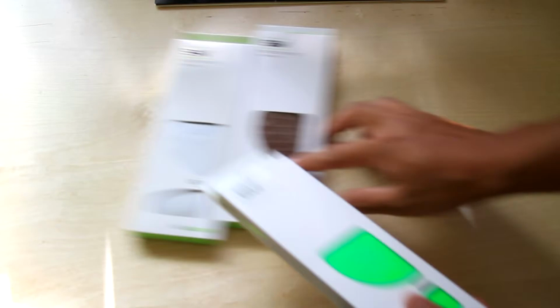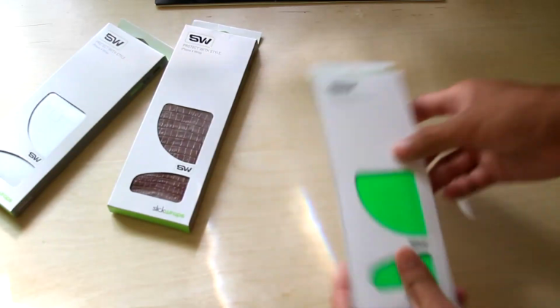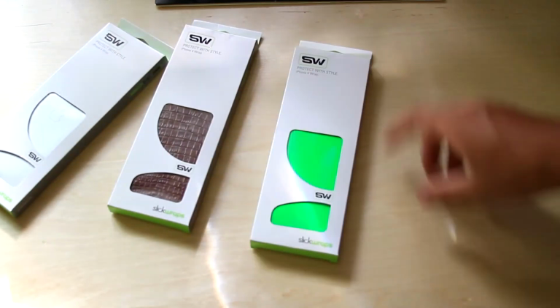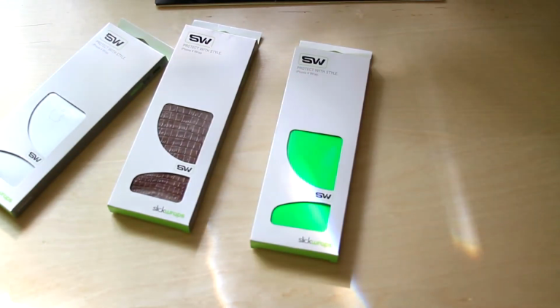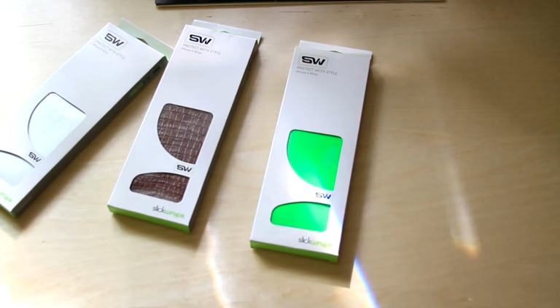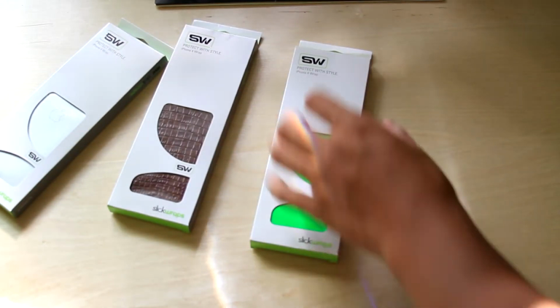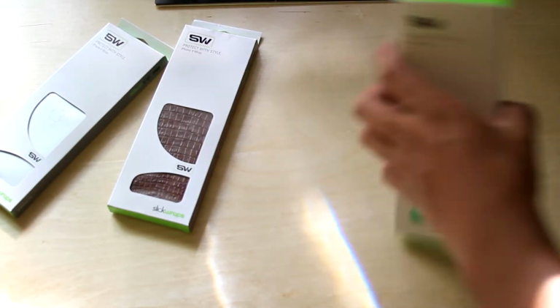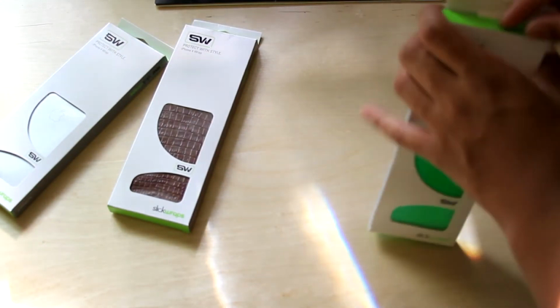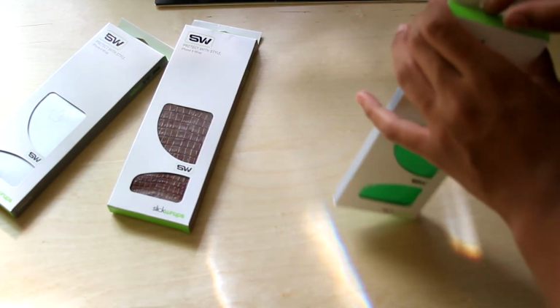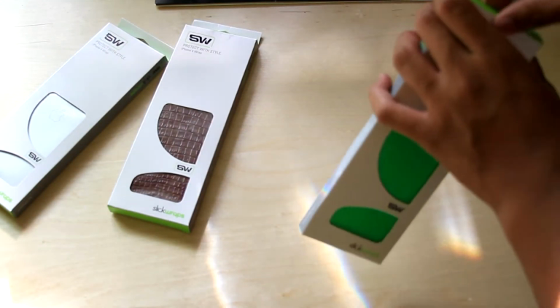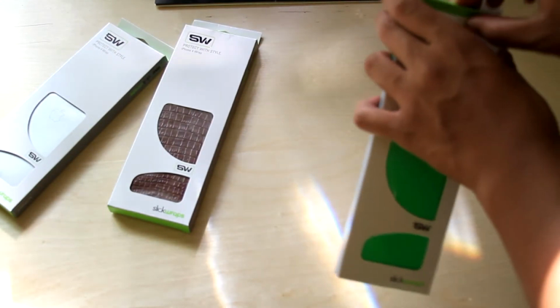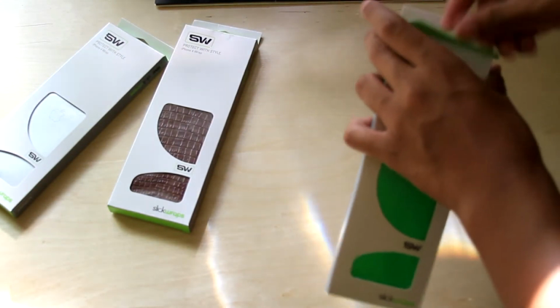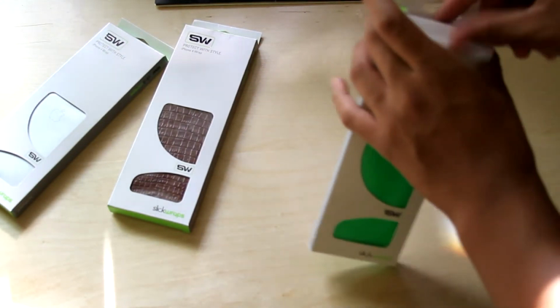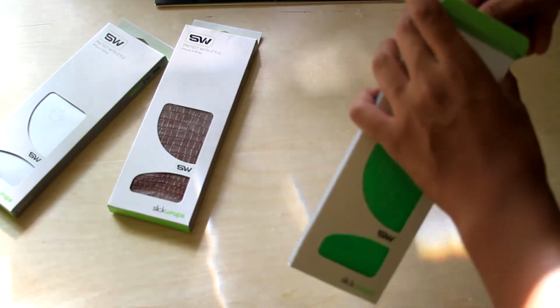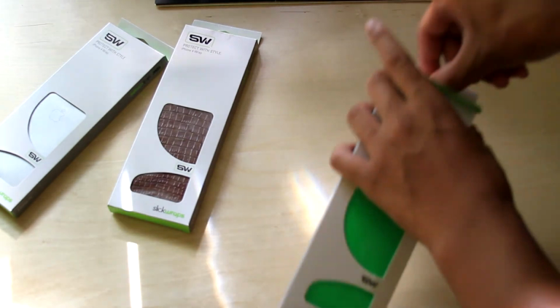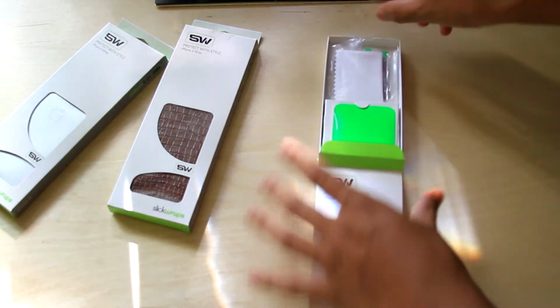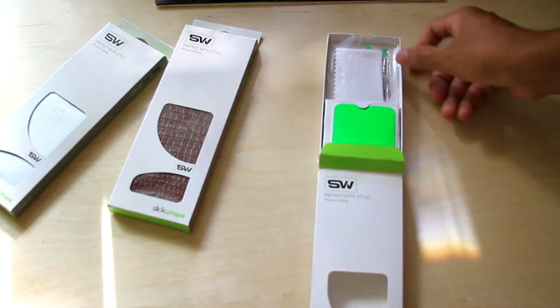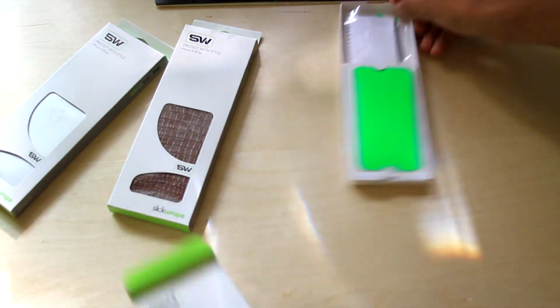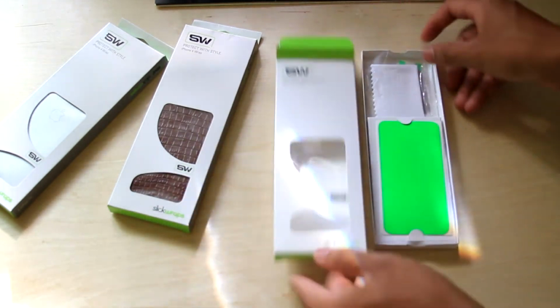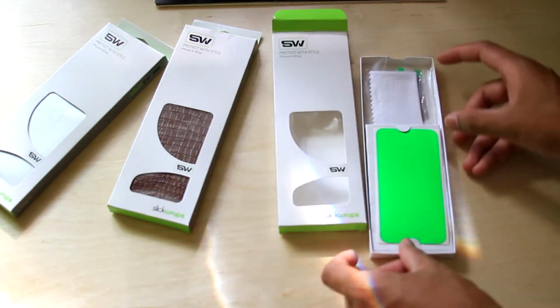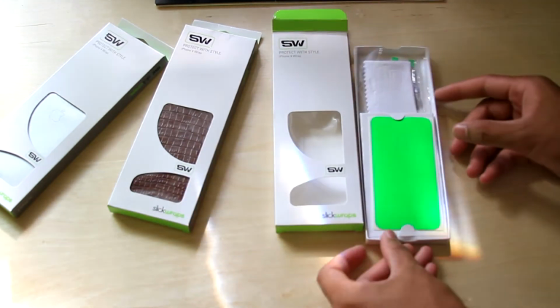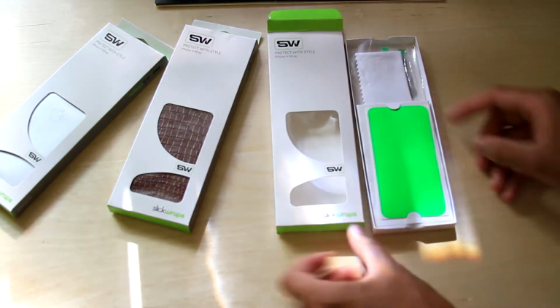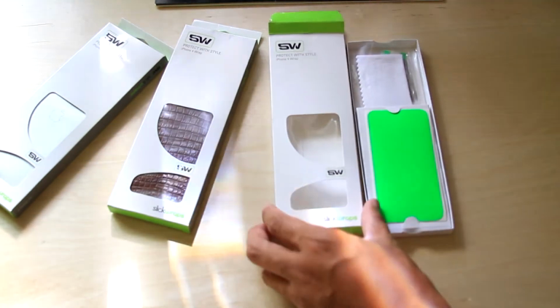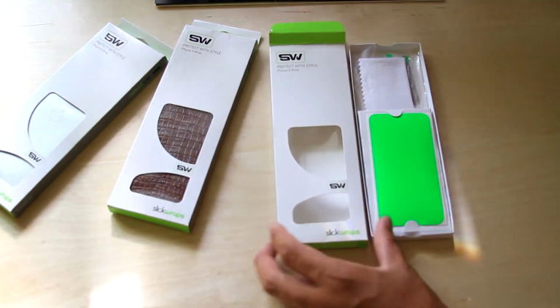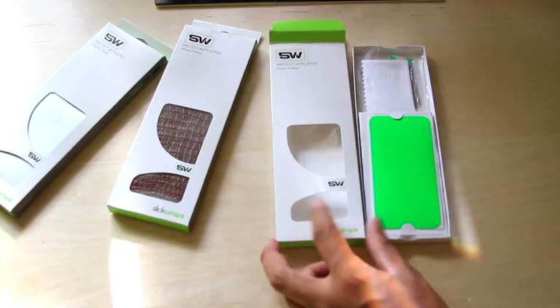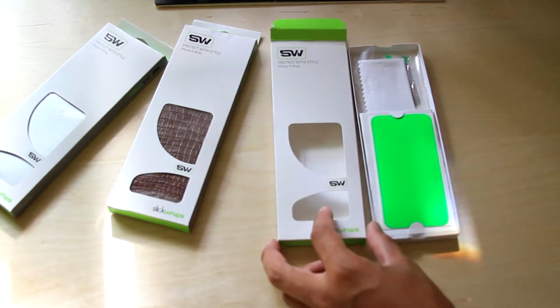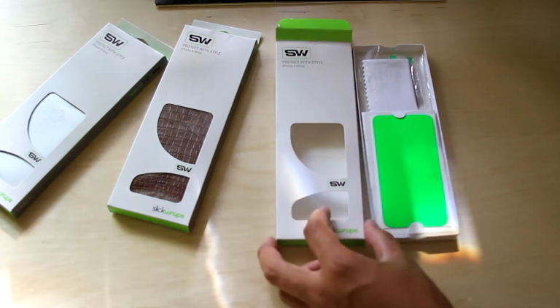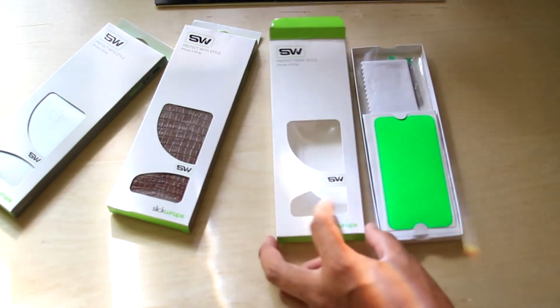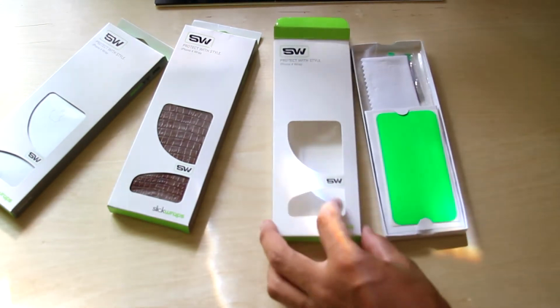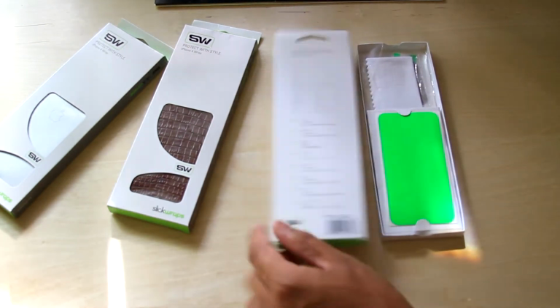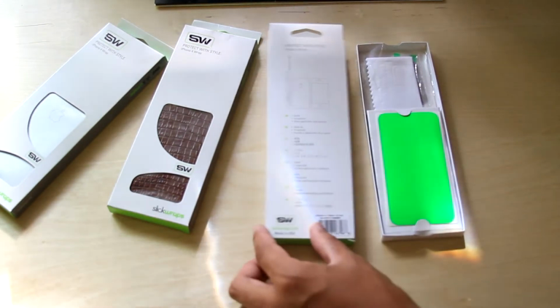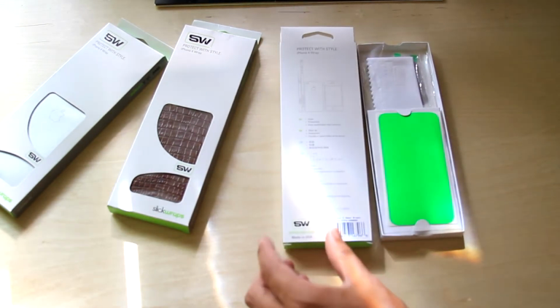So this is their new packaging. It's not available yet, but it's coming soon. They'll let you know and I'll let you guys know also when it's available. So you guys get a little sneak peek at the packaging. Very simple. Got a see-through window to see what the skin looks like.